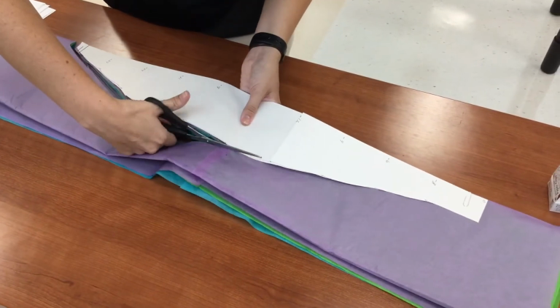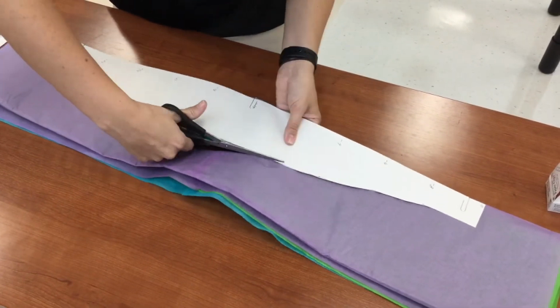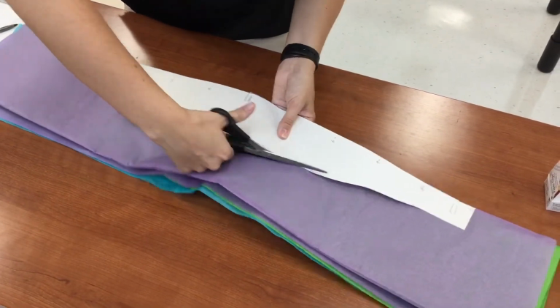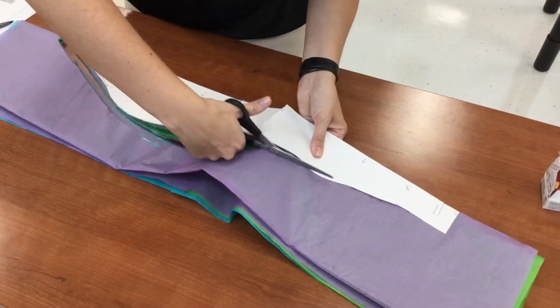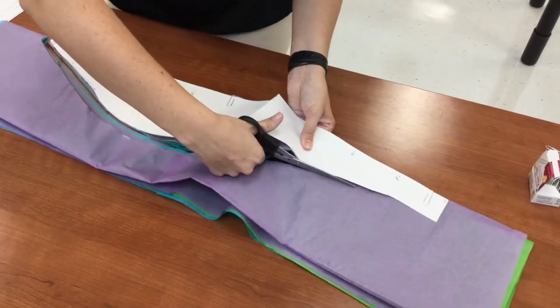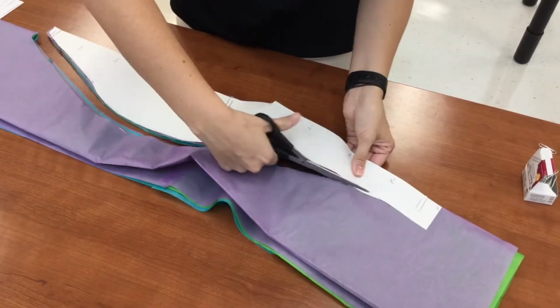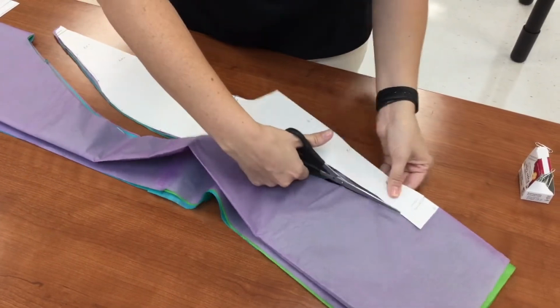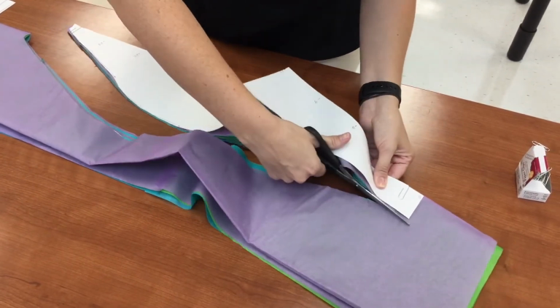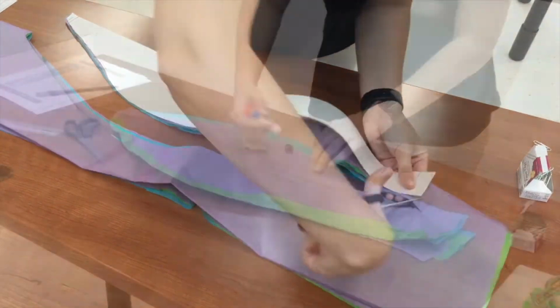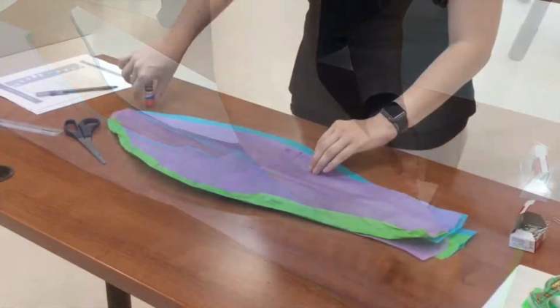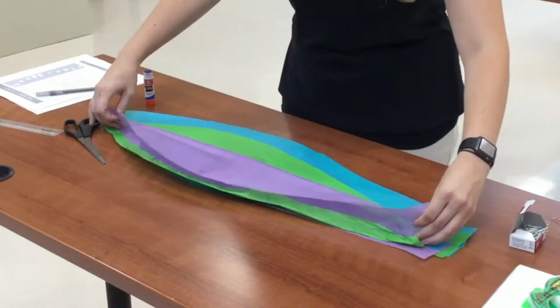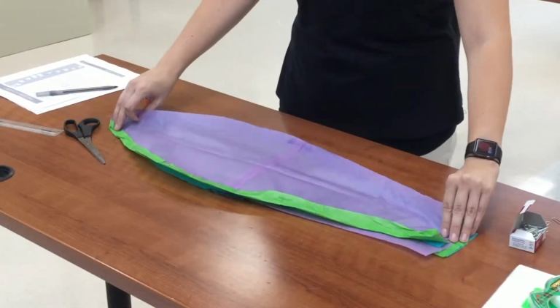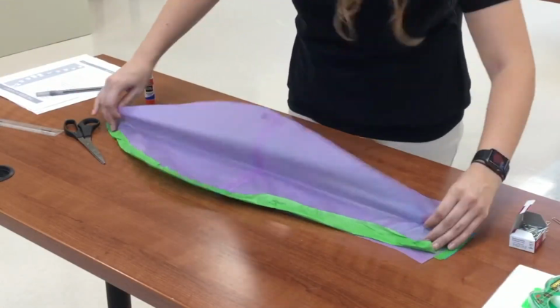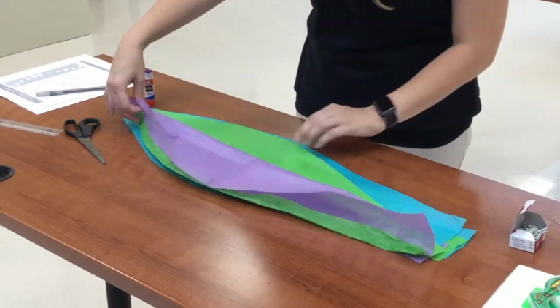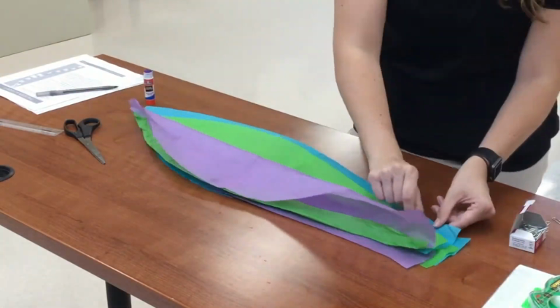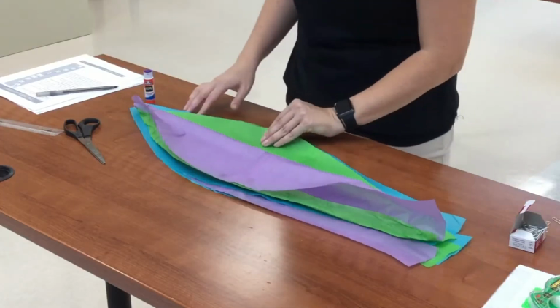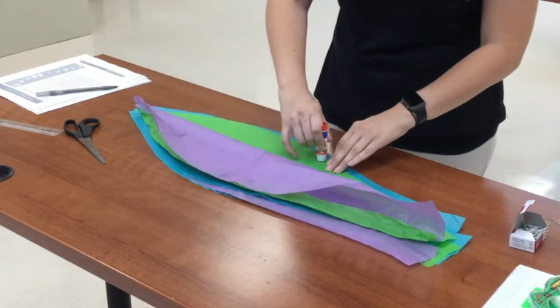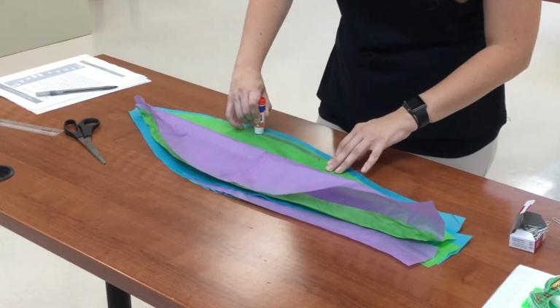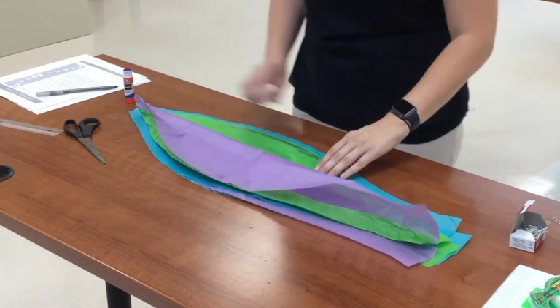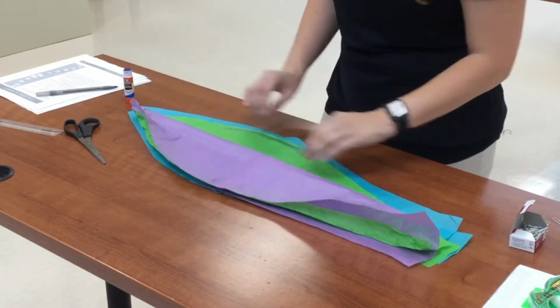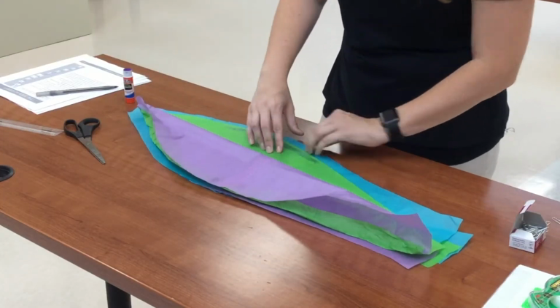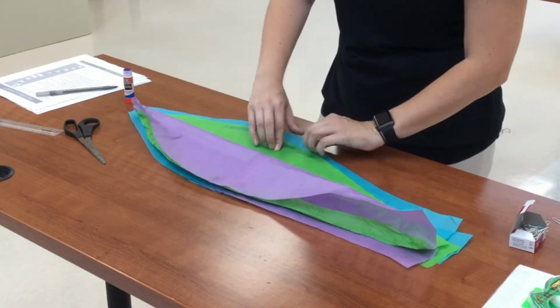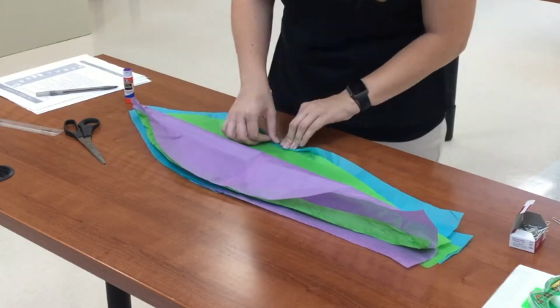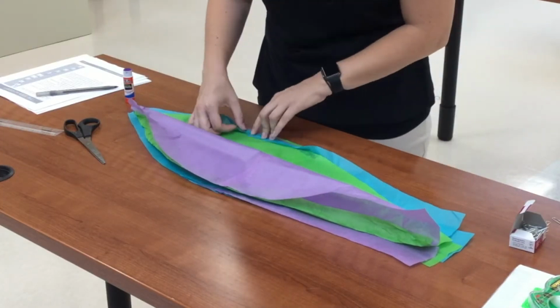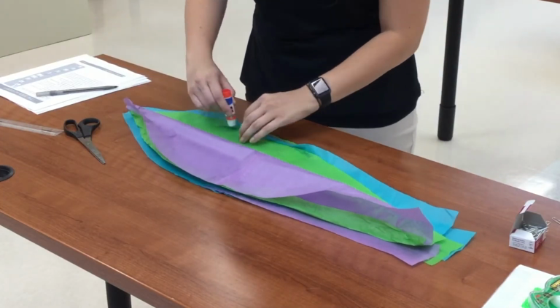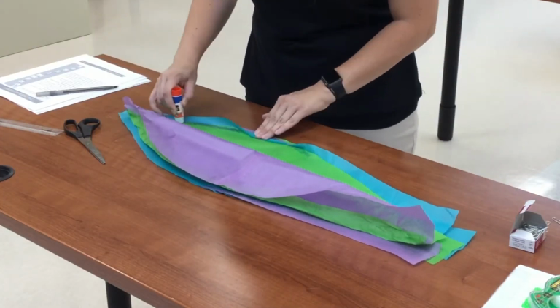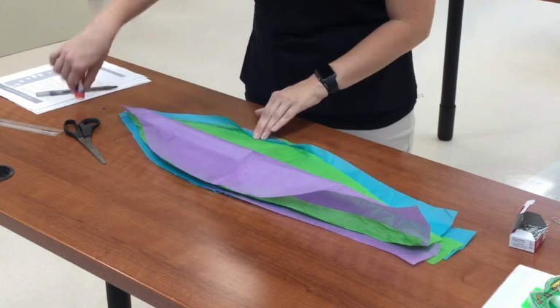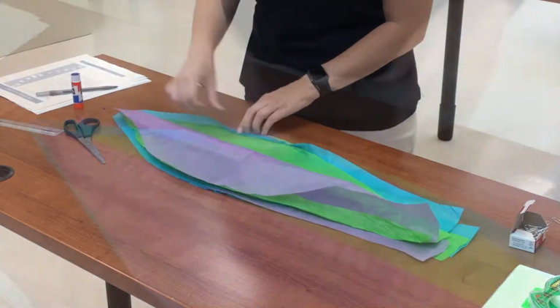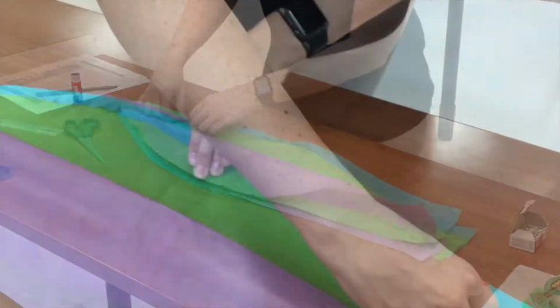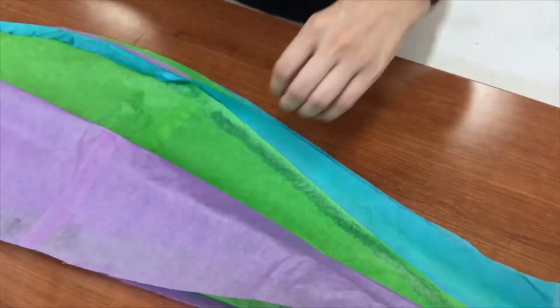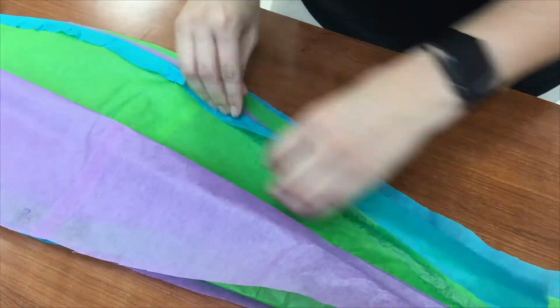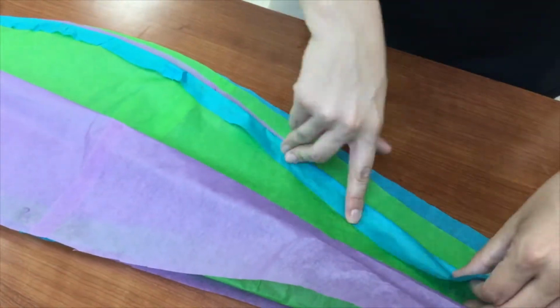Set aside a sheet of your scraps to use as the top of the balloon. Sheet two will be glued down the edge of sheet one. Then you'll roll that out of the way and glue sheet three over to sheet two, and keep alternating until you get through all the layers.